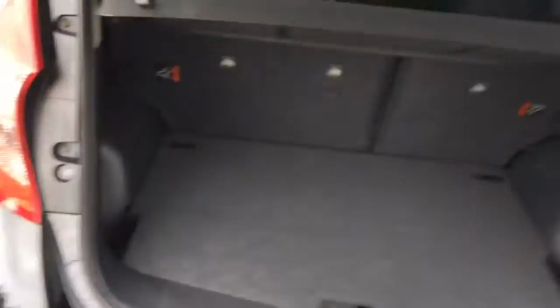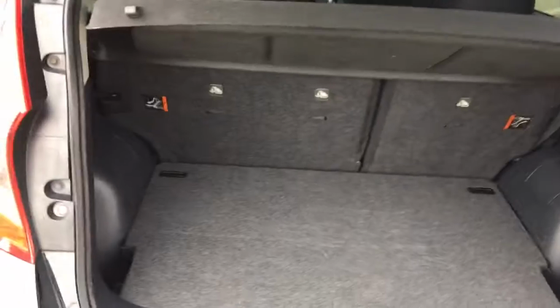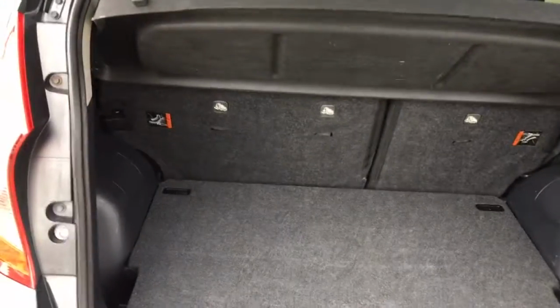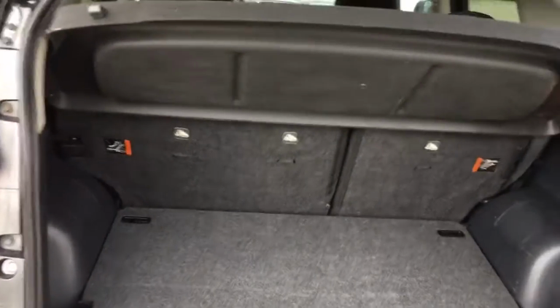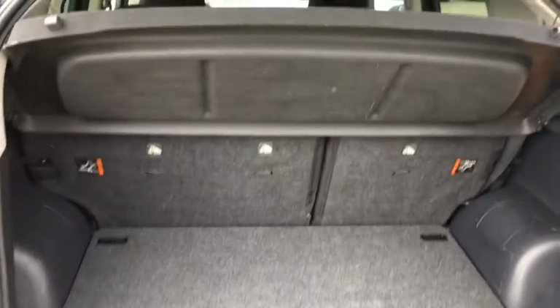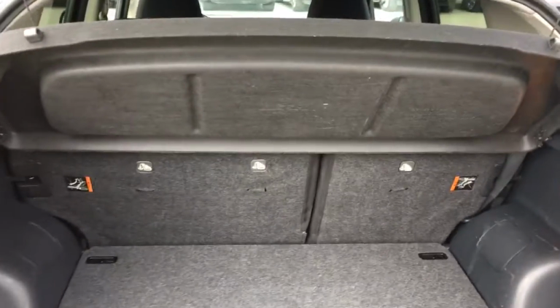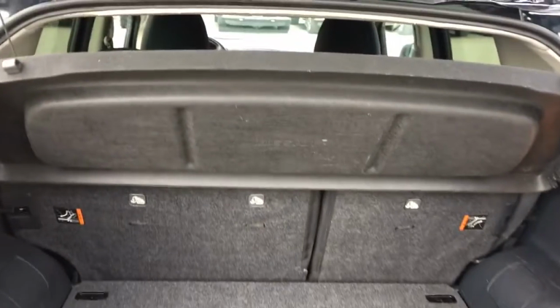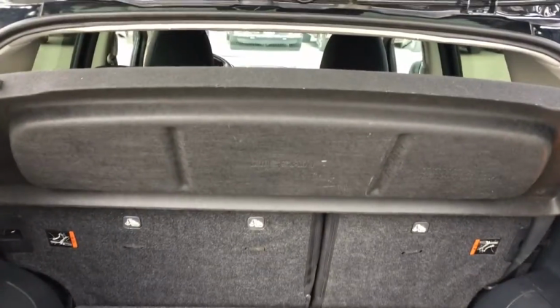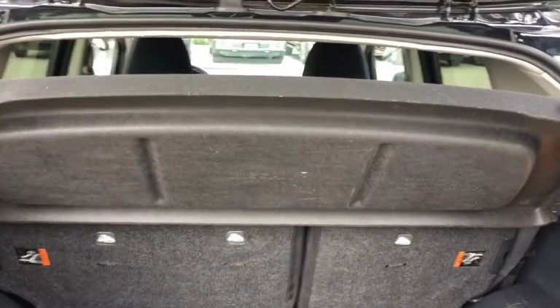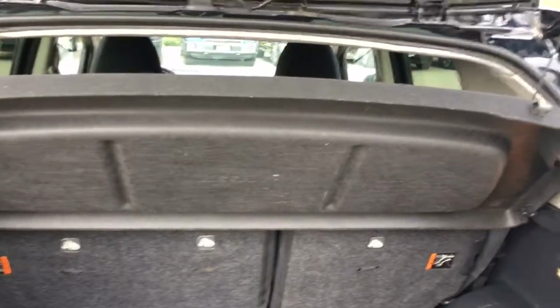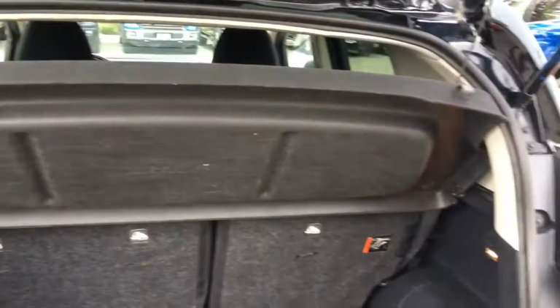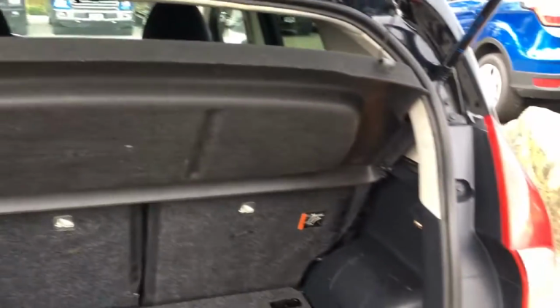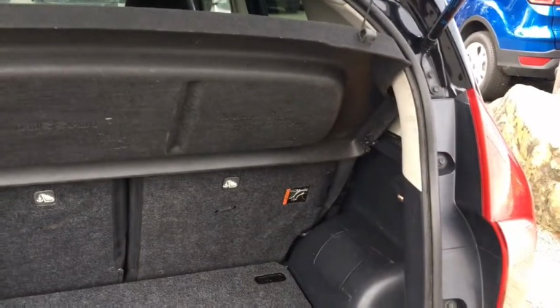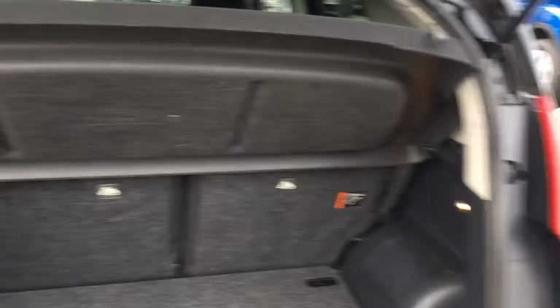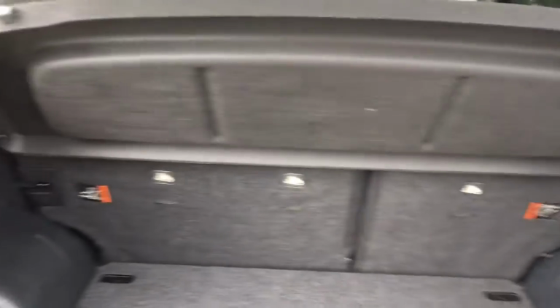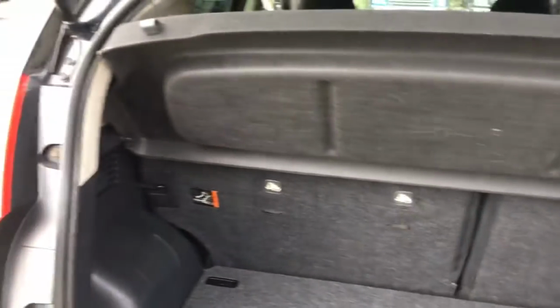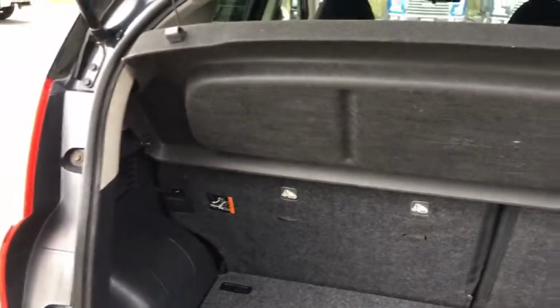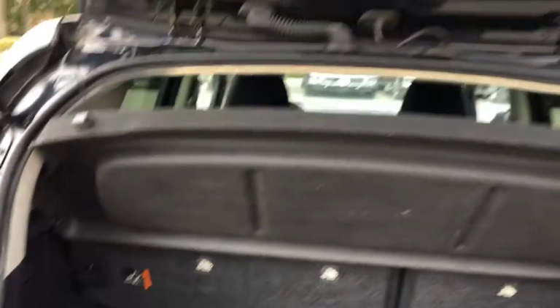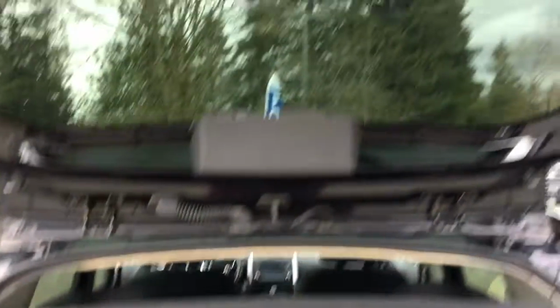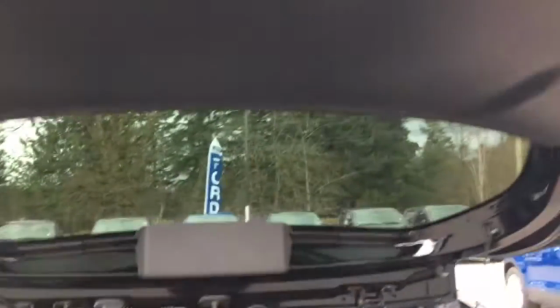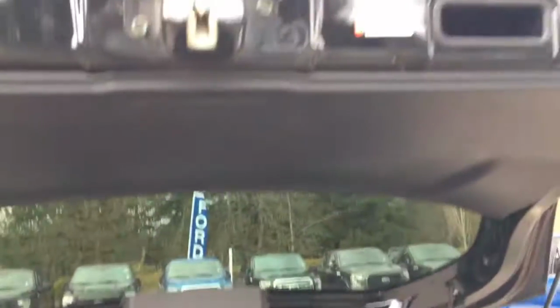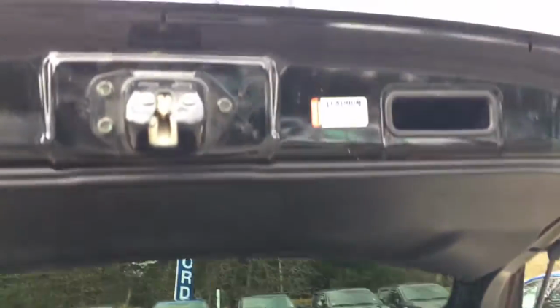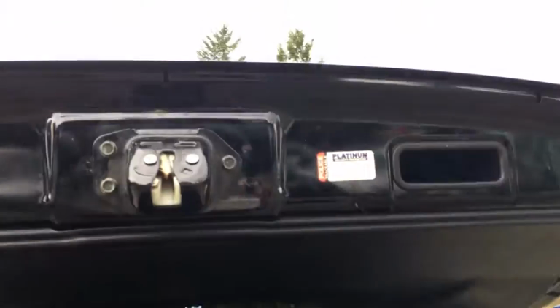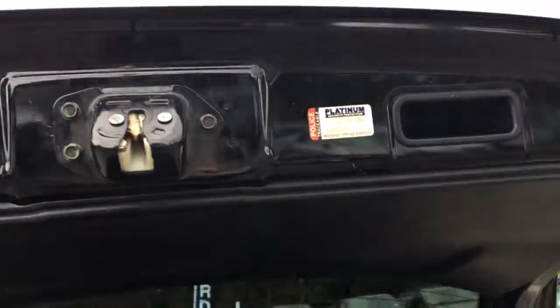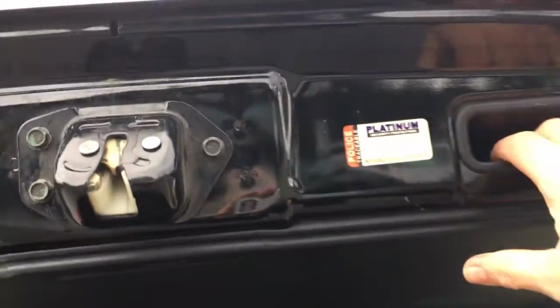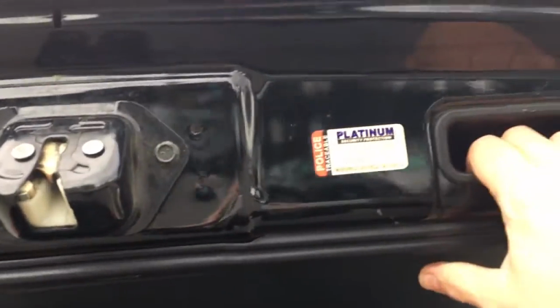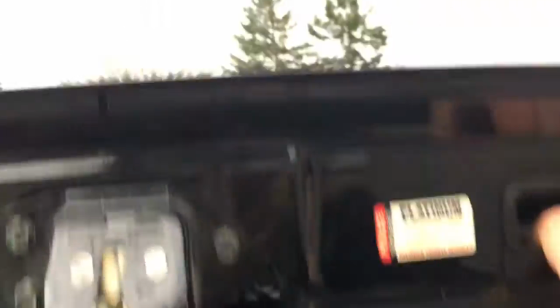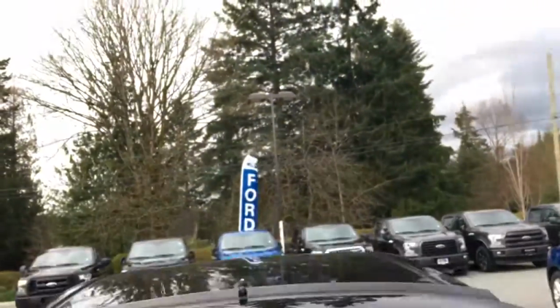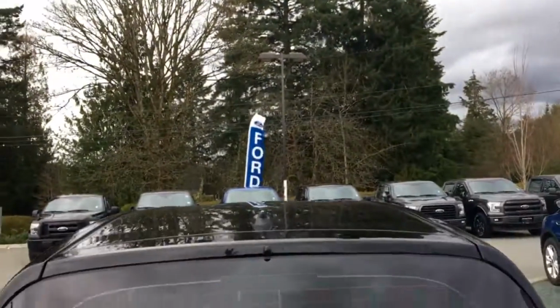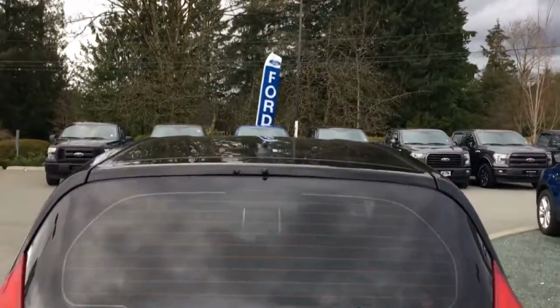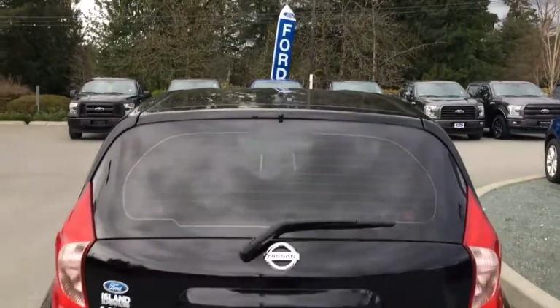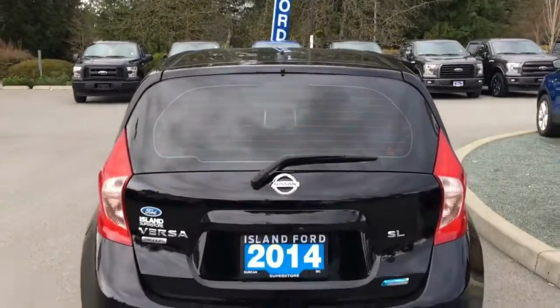Inside it's nicely carpeted and quite roomy. You have a nice tonneau cover that keeps everything secure and hidden. When you're ready to close up, simply put your hand up to the right — there's a handle — pull down, and it's now securely closed.